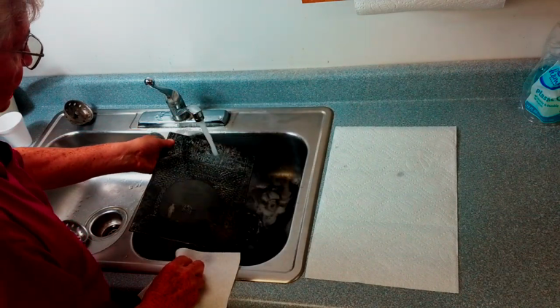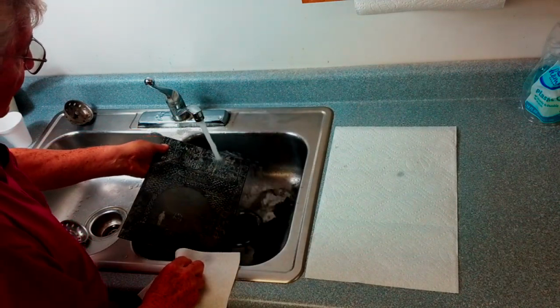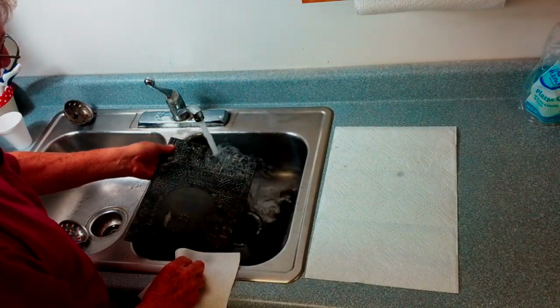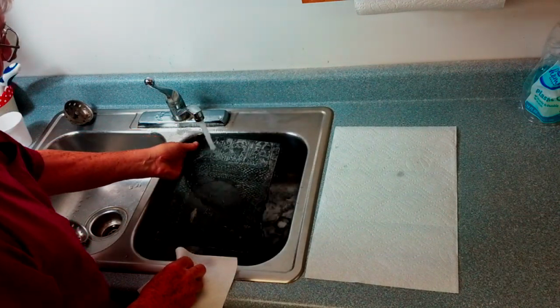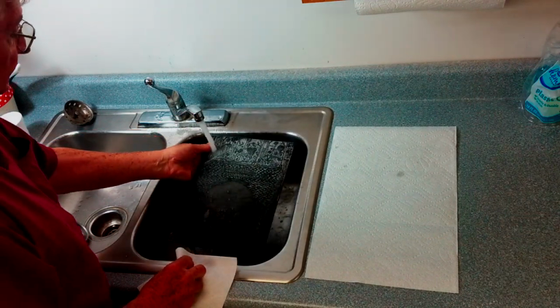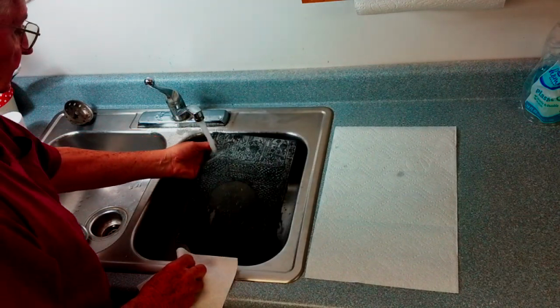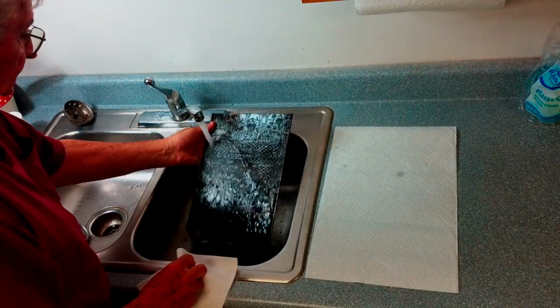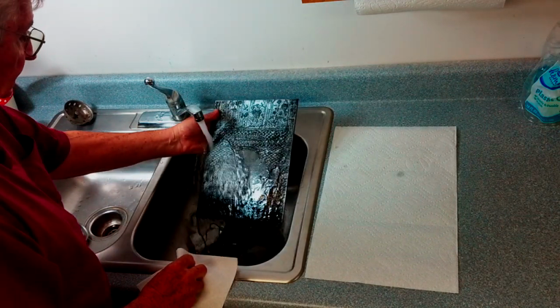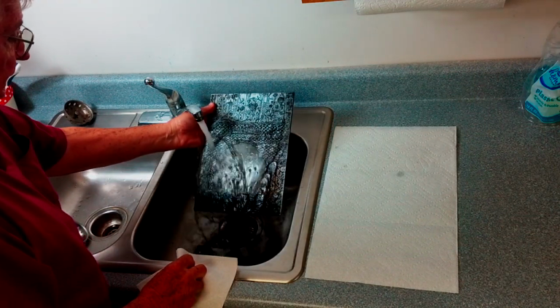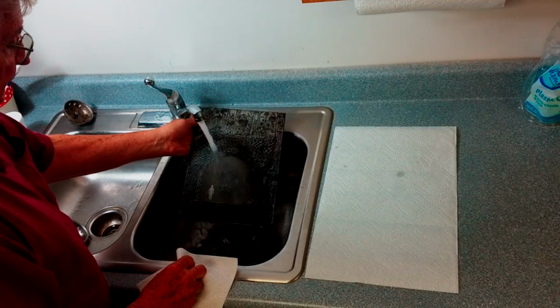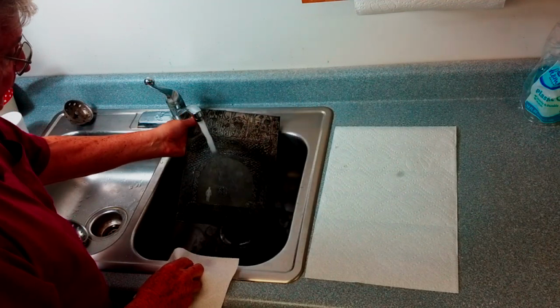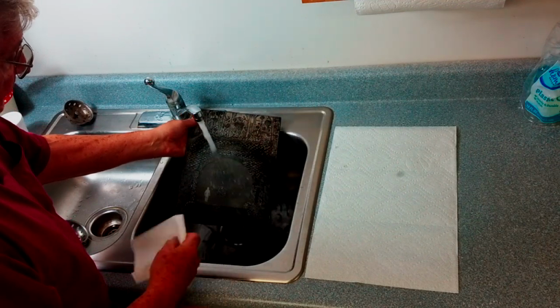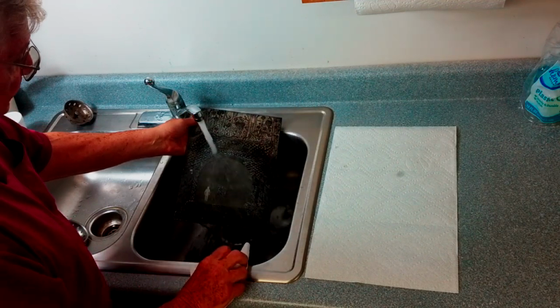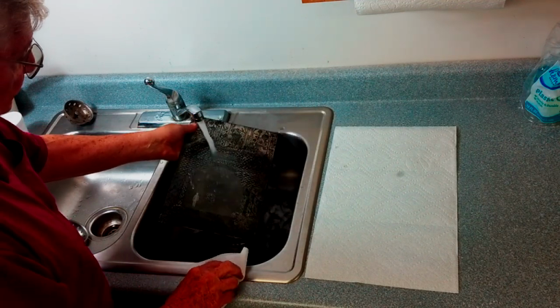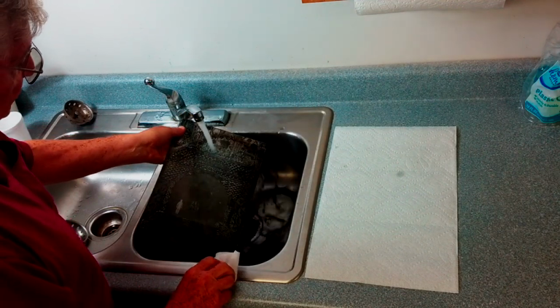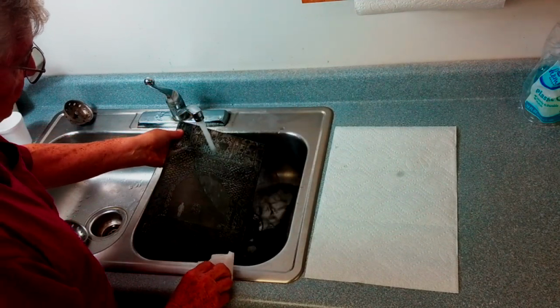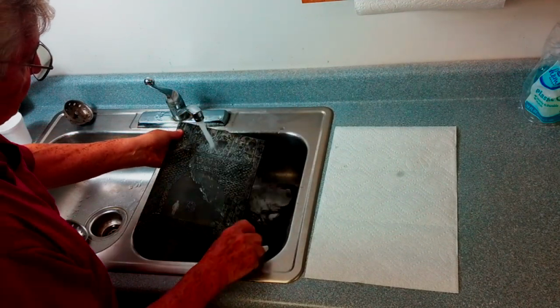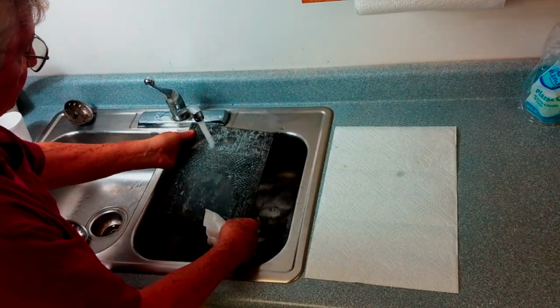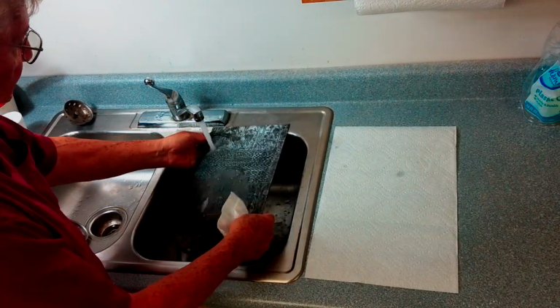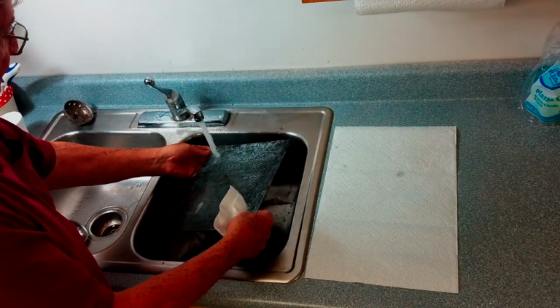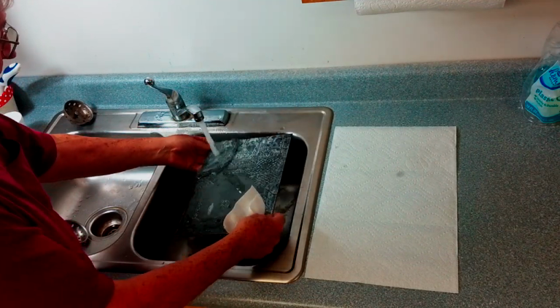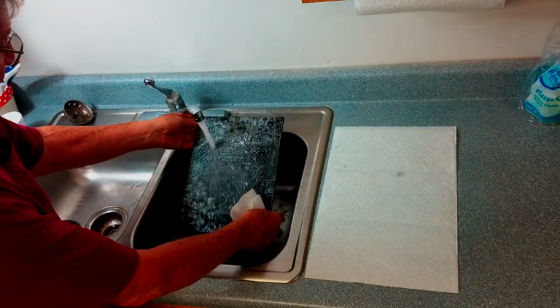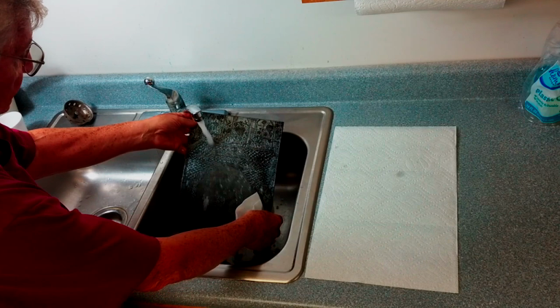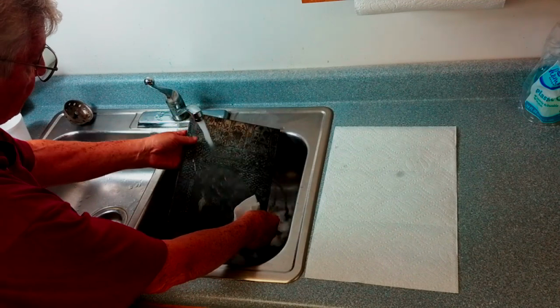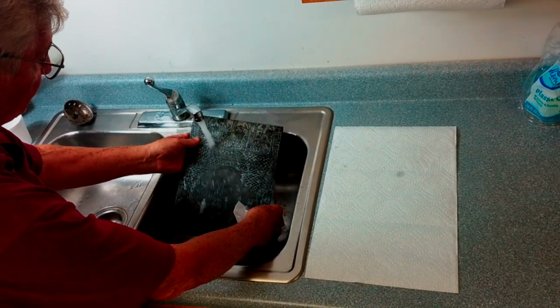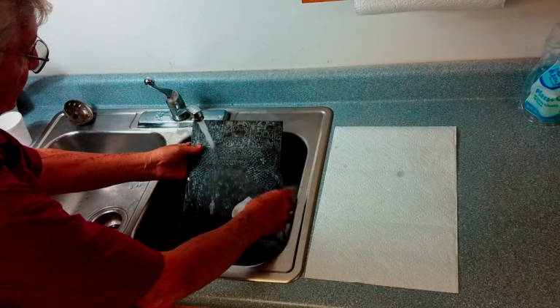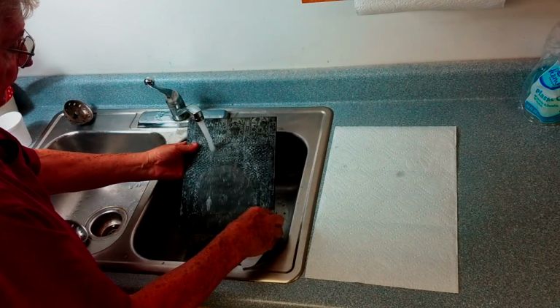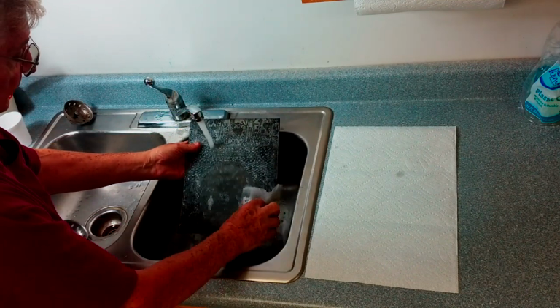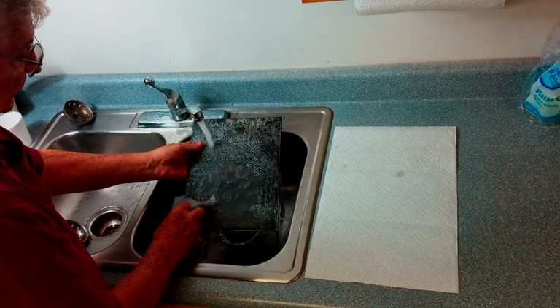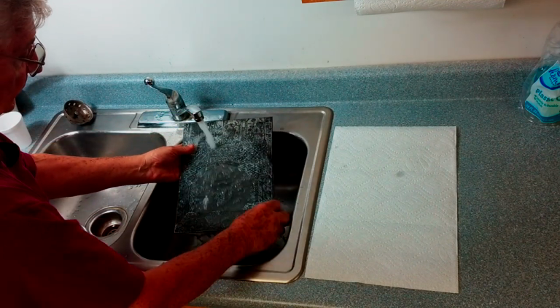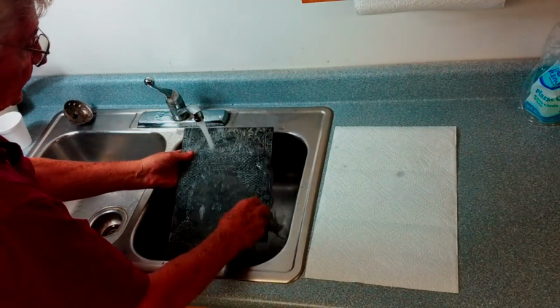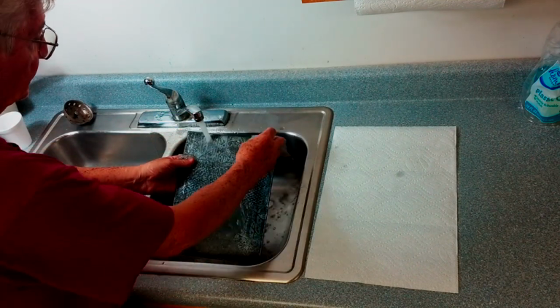Sometimes I forget and leave the plate on the press and find it a week later. That's really no problem — I just soak it in a sink full of water for about ten minutes and then clean it in this same manner.